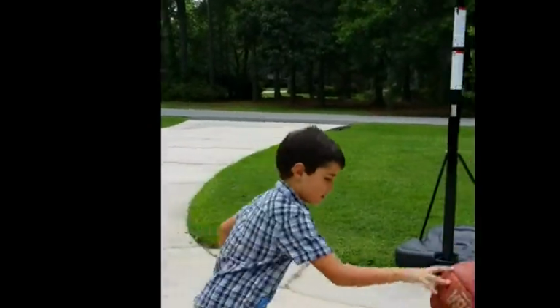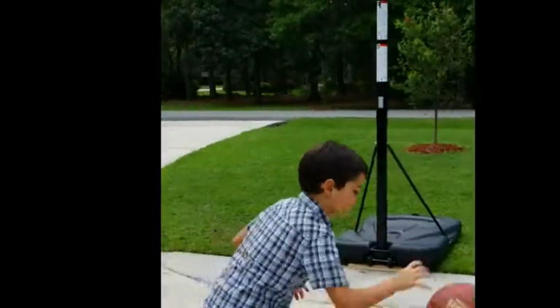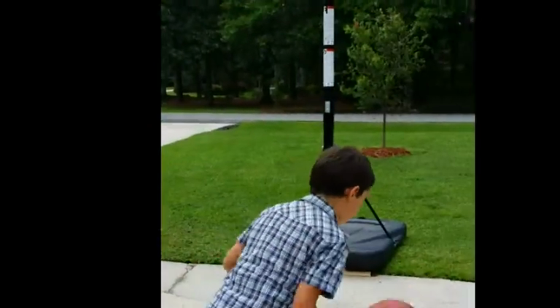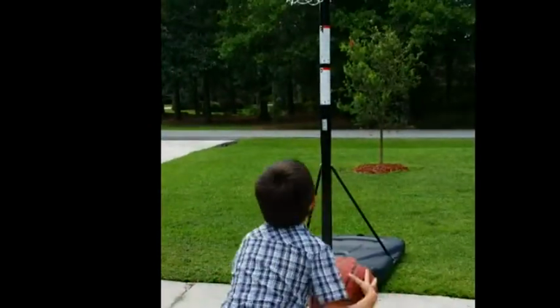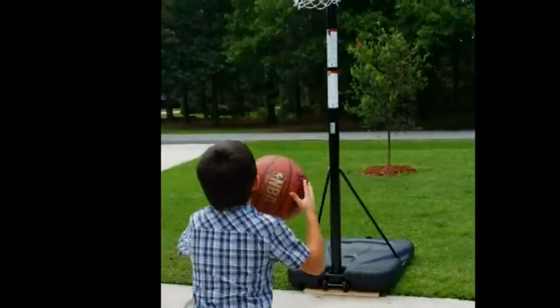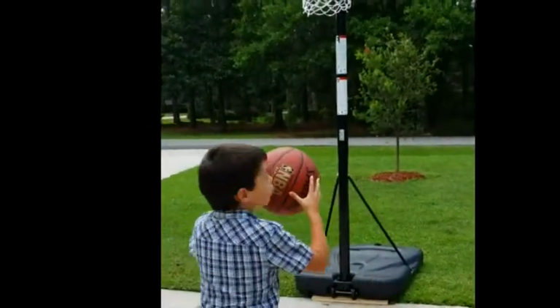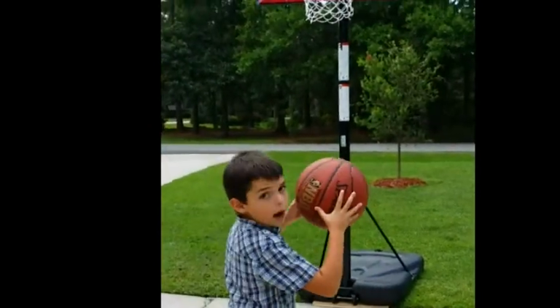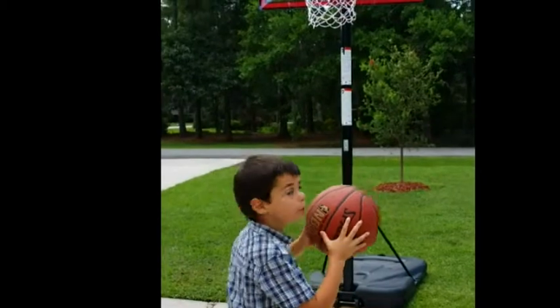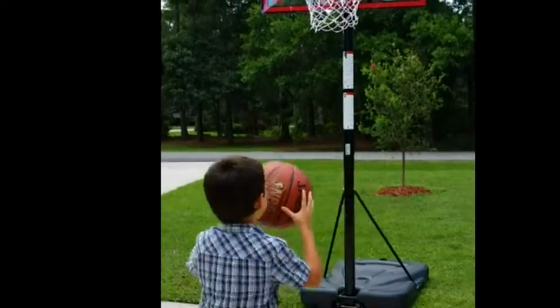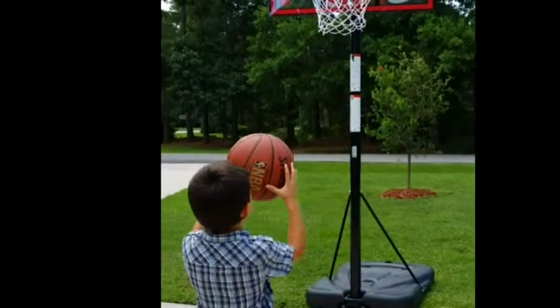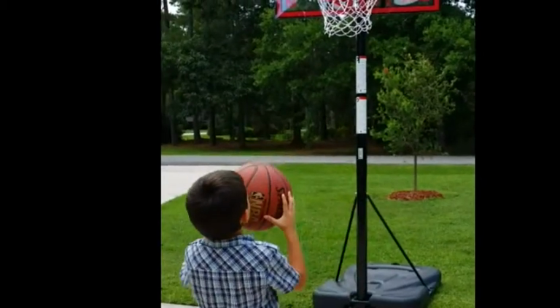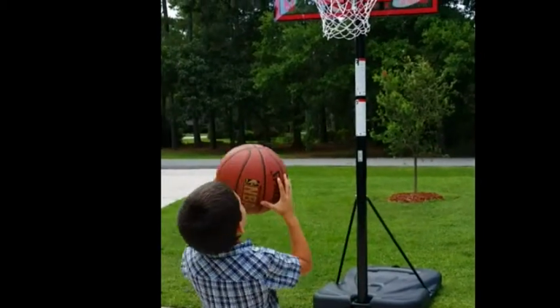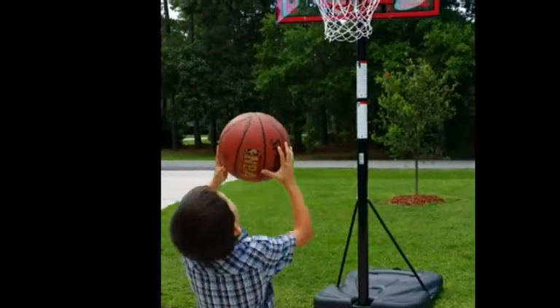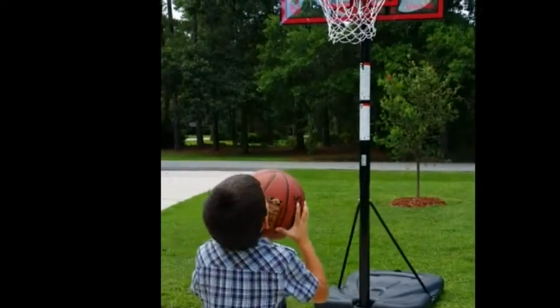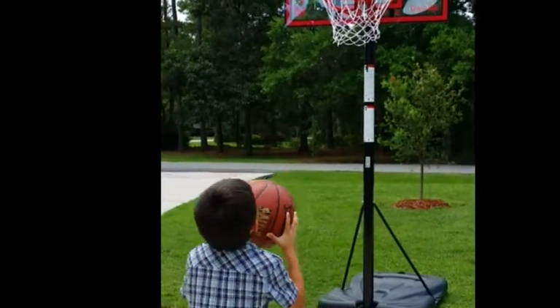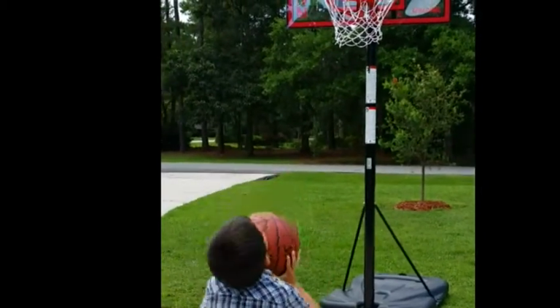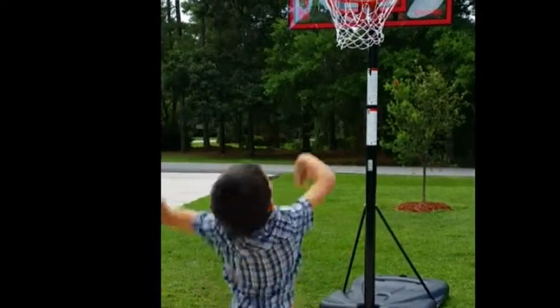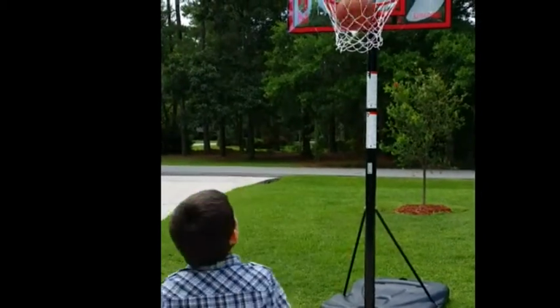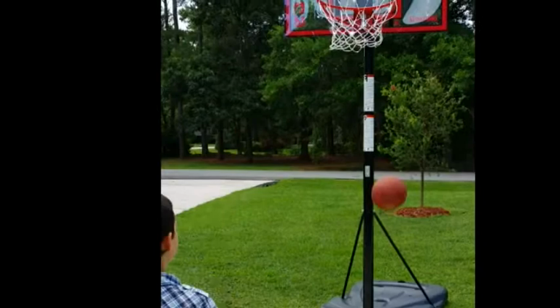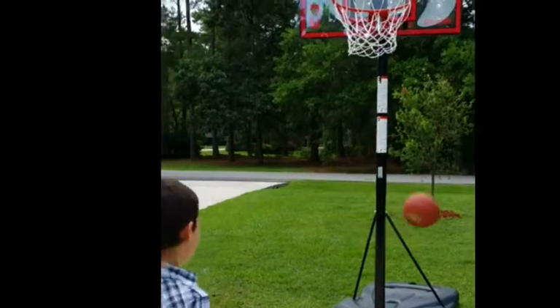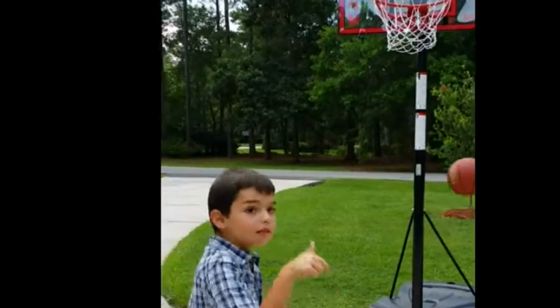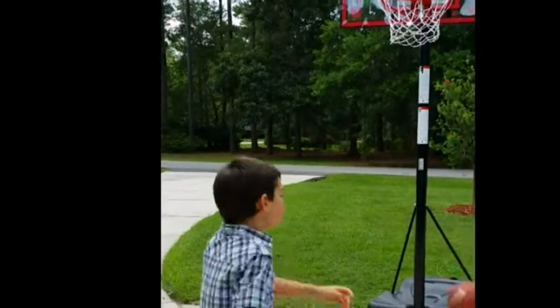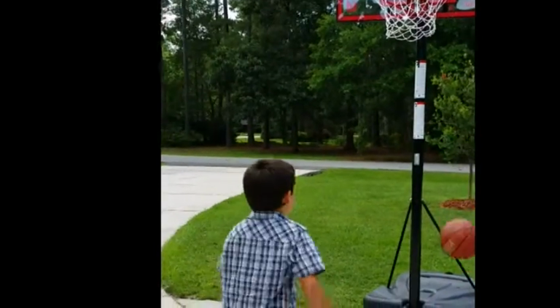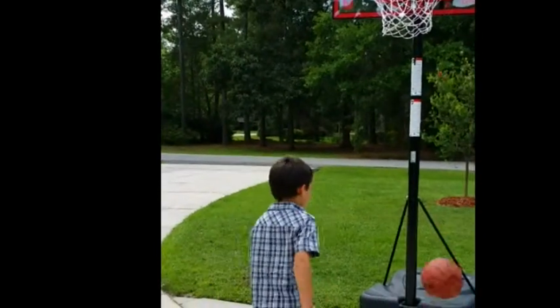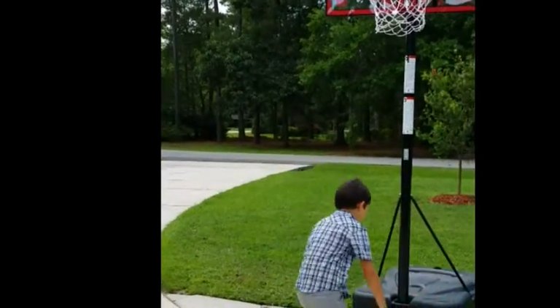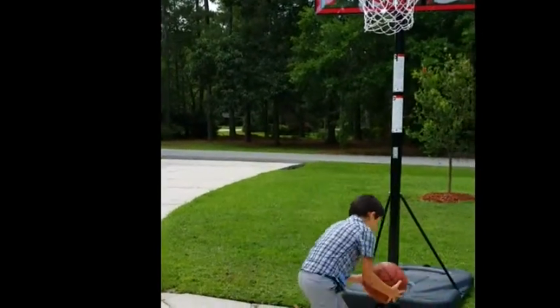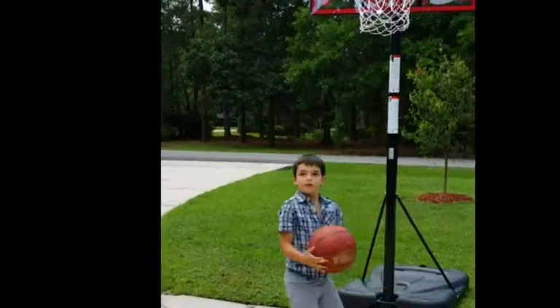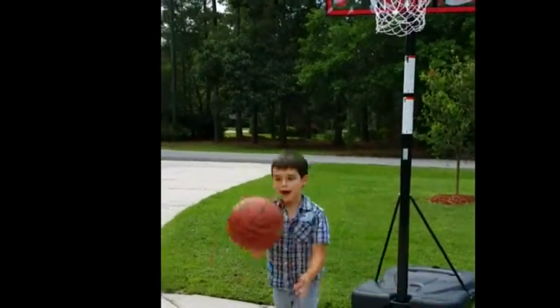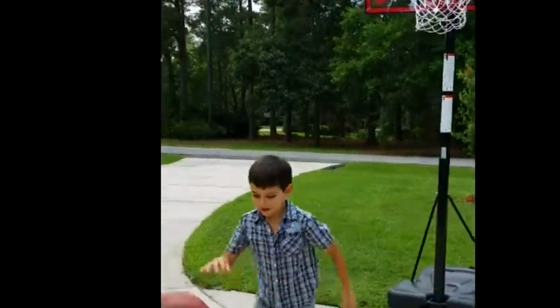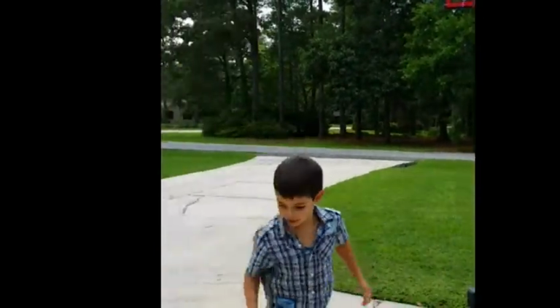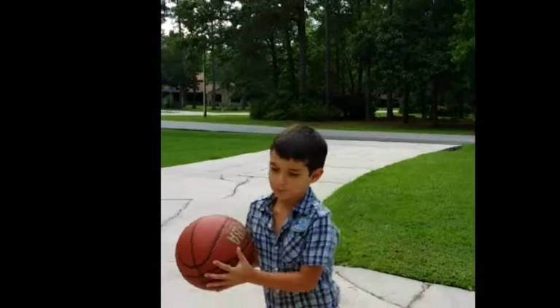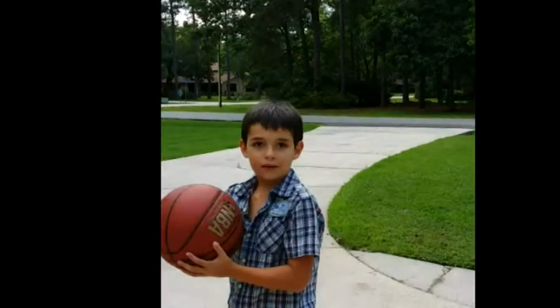So this is how you shoot it. If you don't know how, you got to jump and aim at it. And the hoop — nothing but the hoop. So that's how you do basketball.